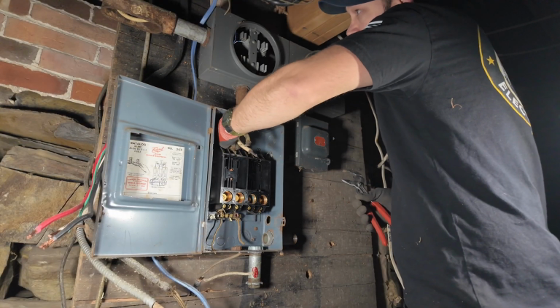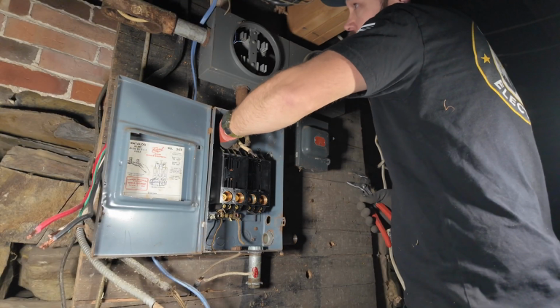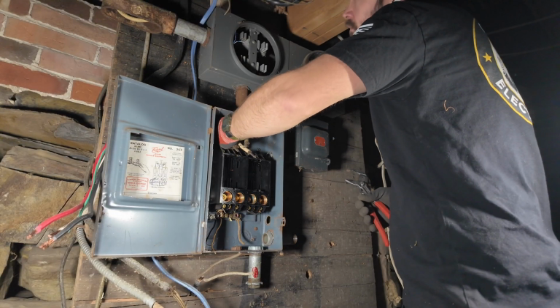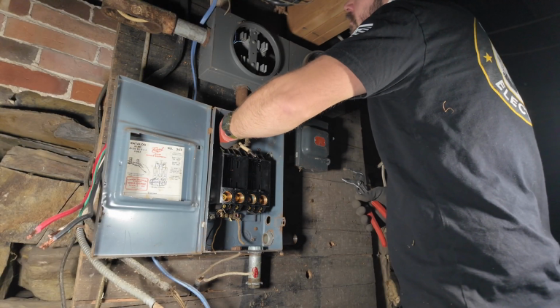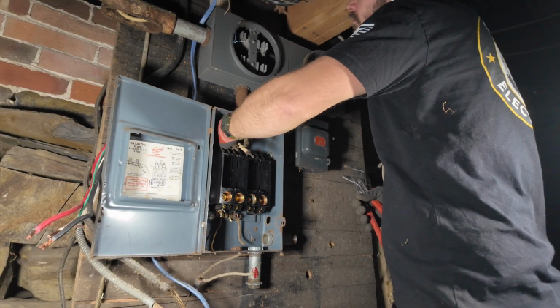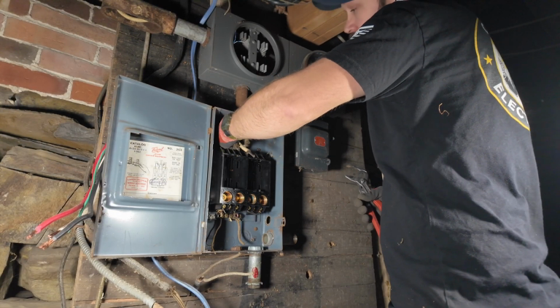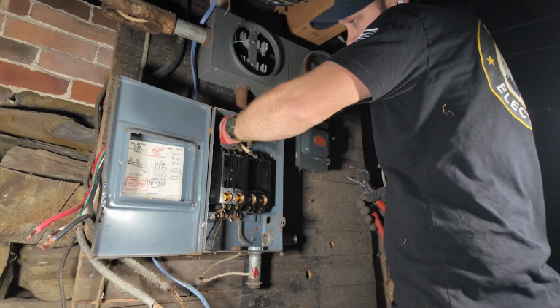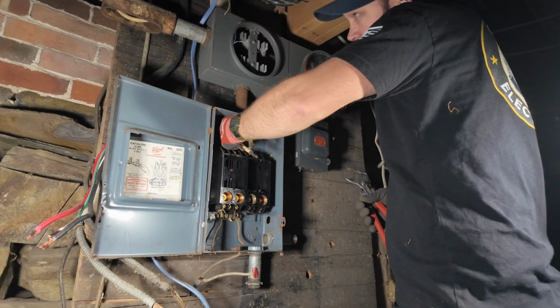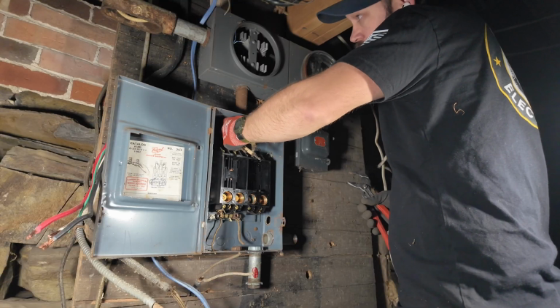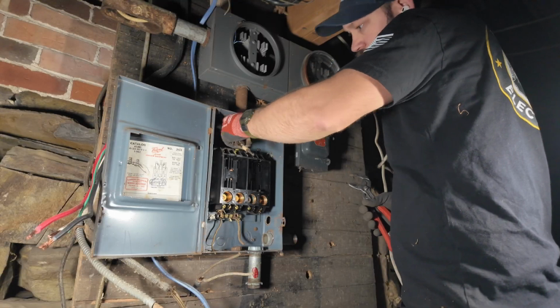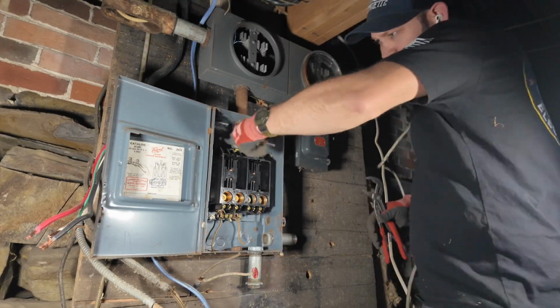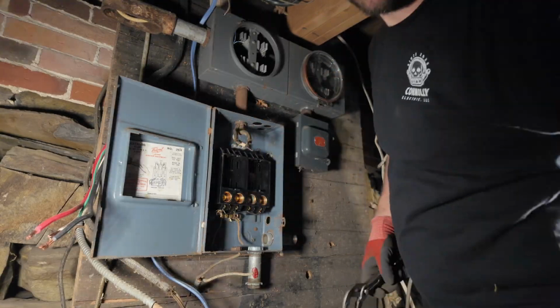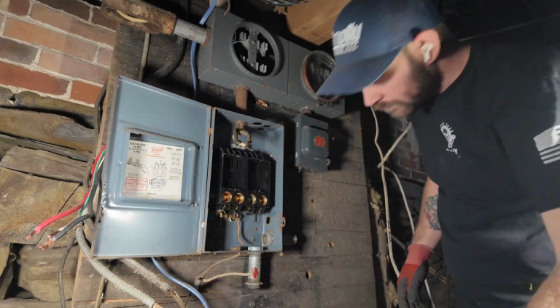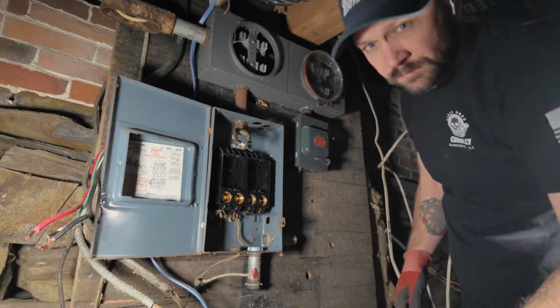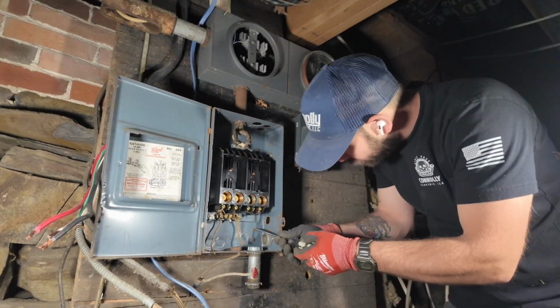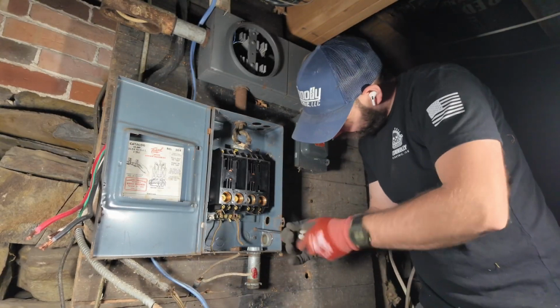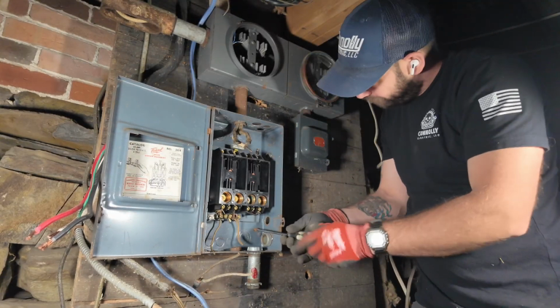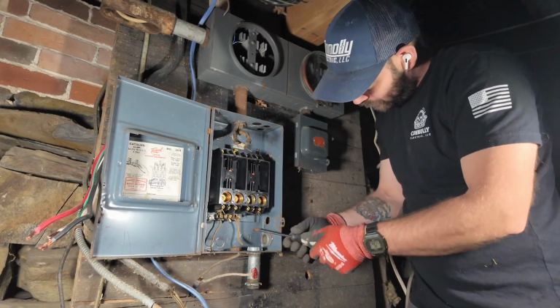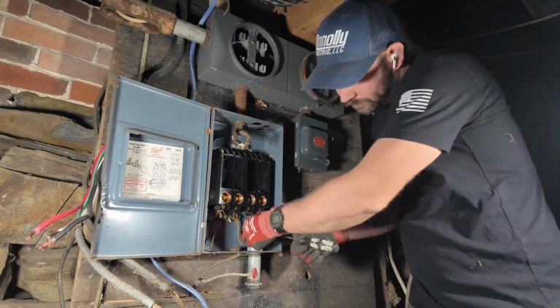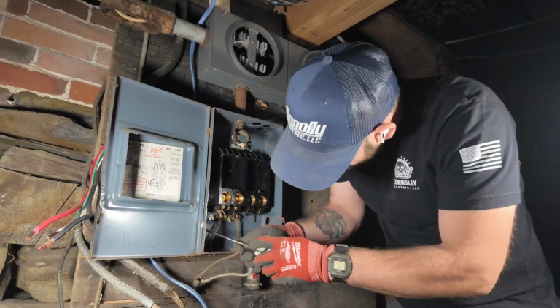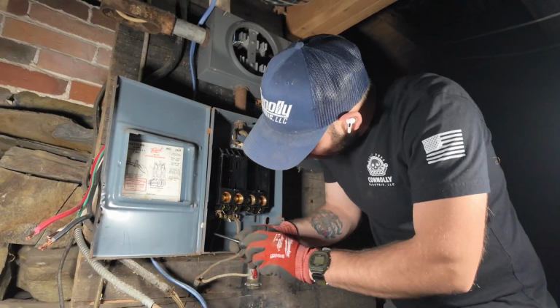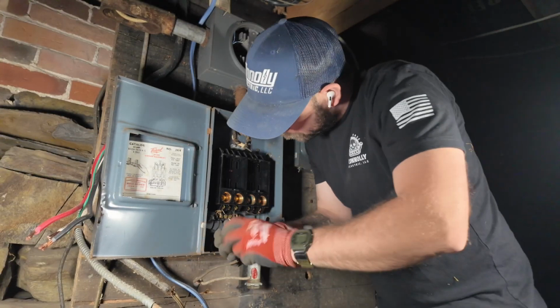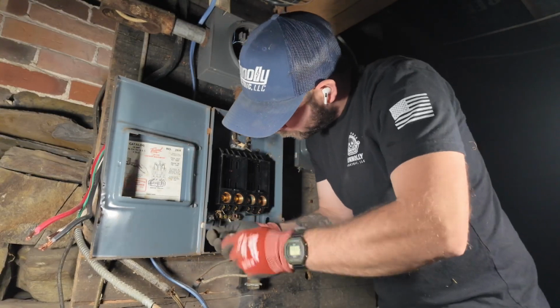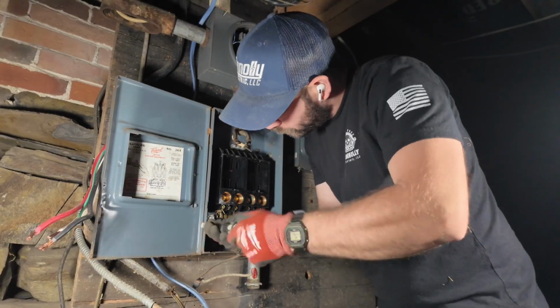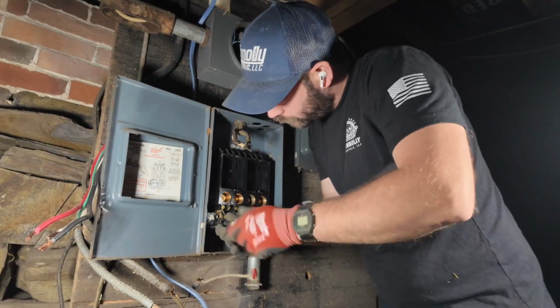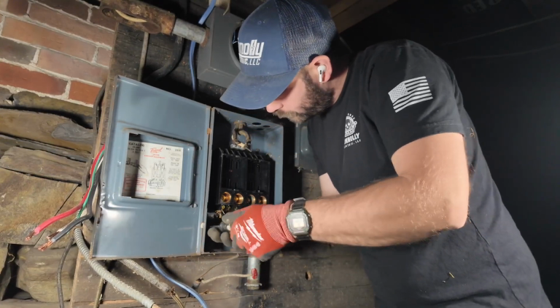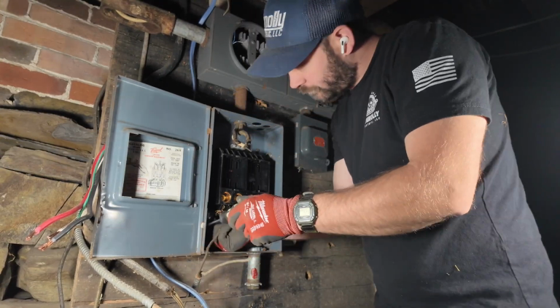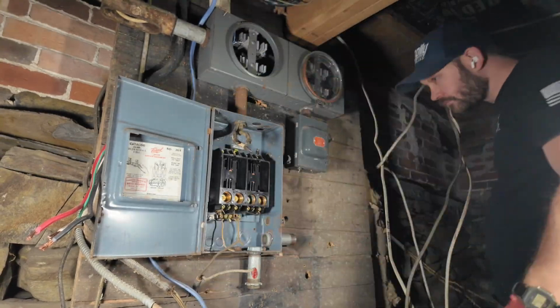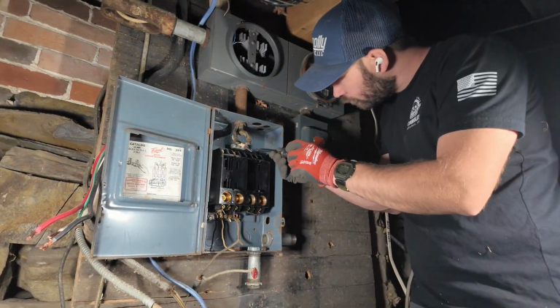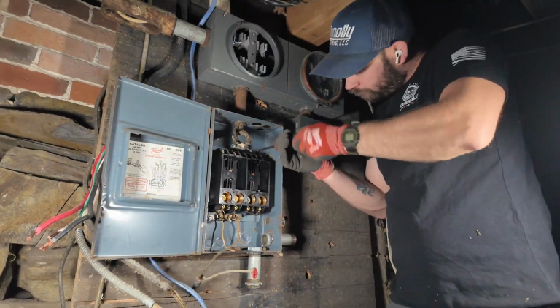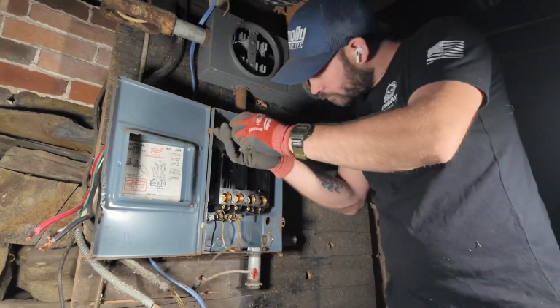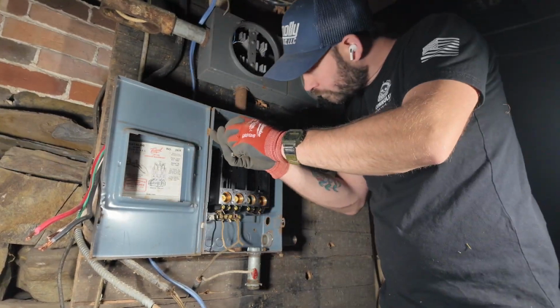Then there were just dozens of flat head screws going into this old hardened, petrified wood that I had to take out one by one by hand. That was really the bulk of the labor - just taking these things apart.